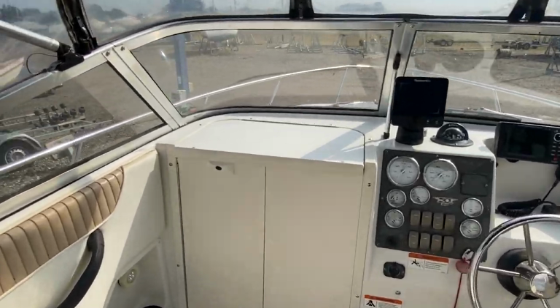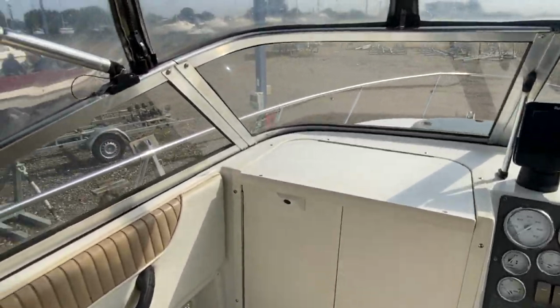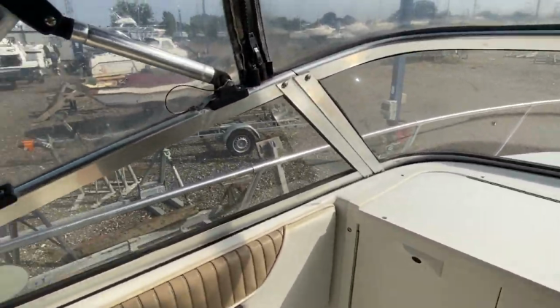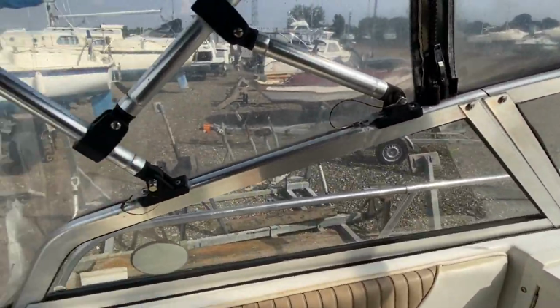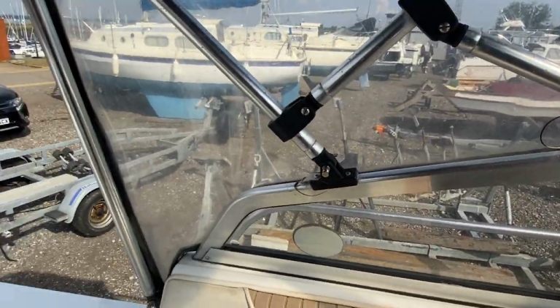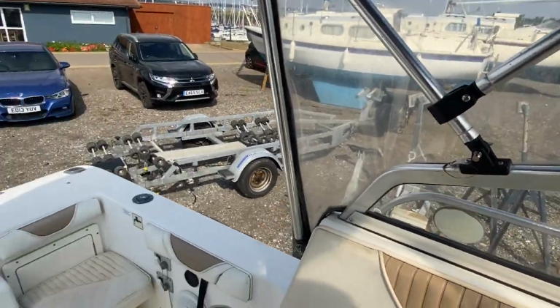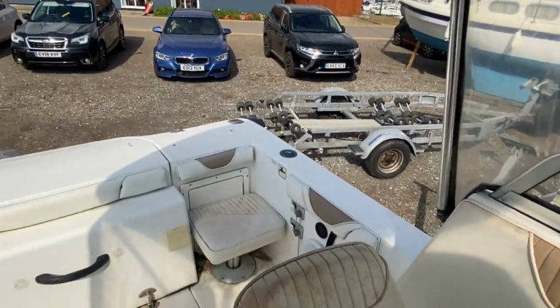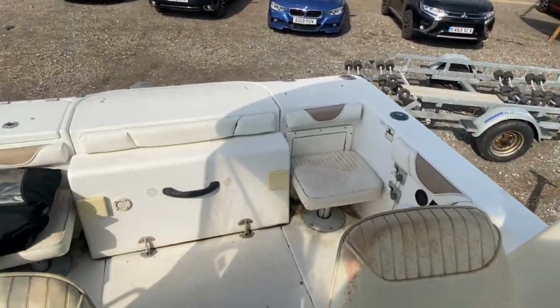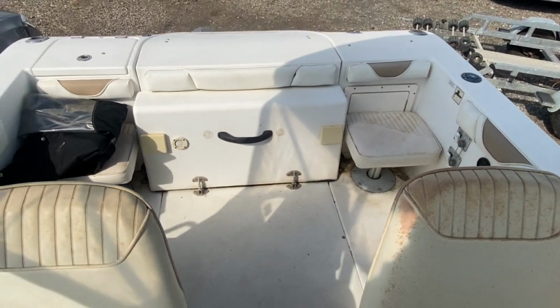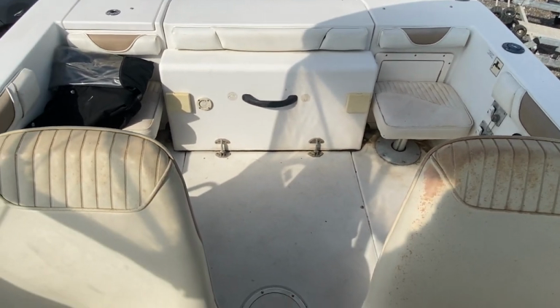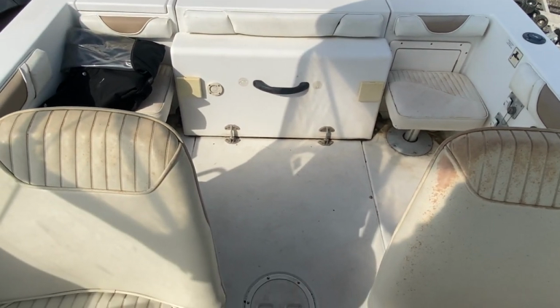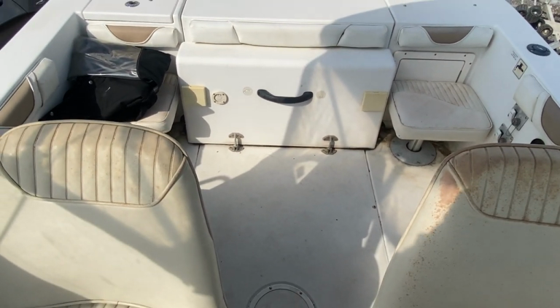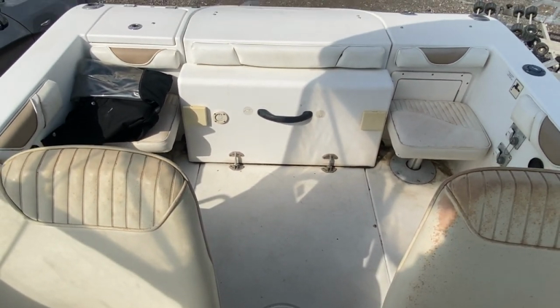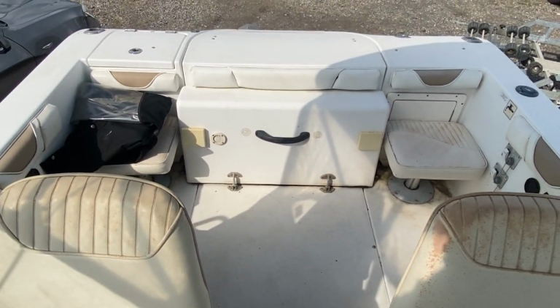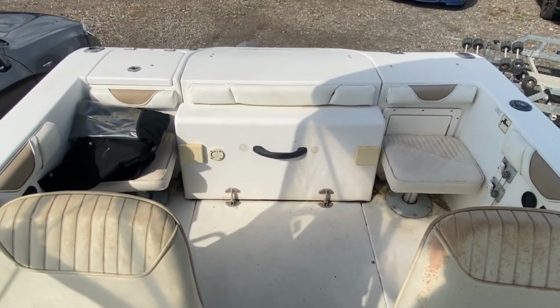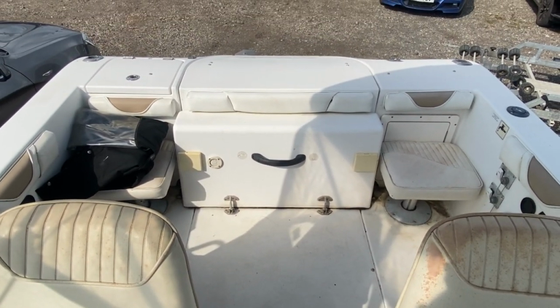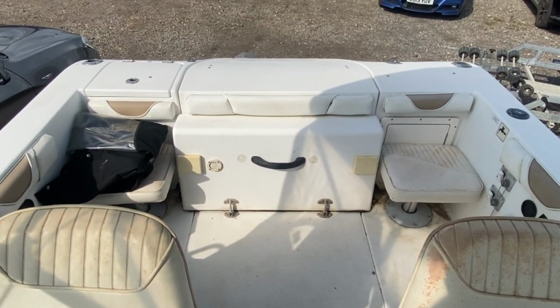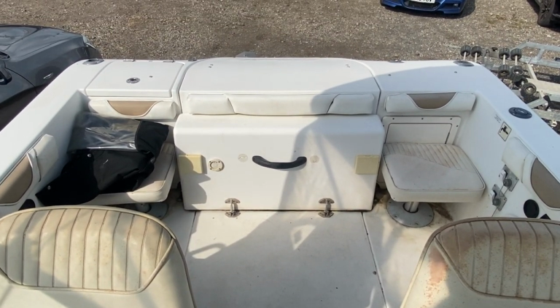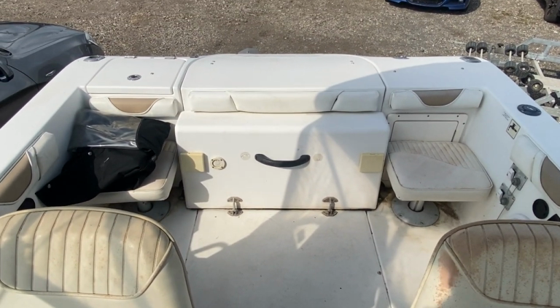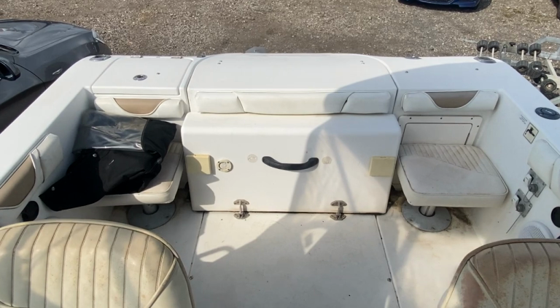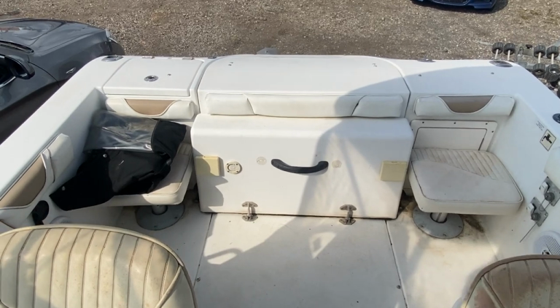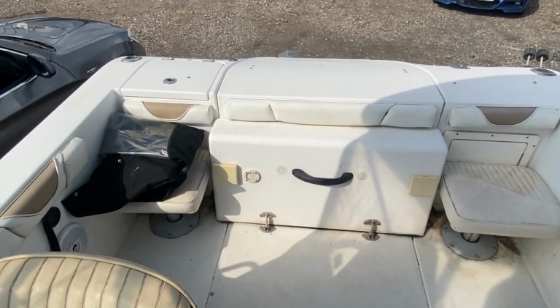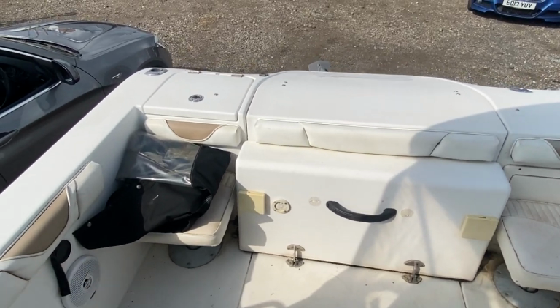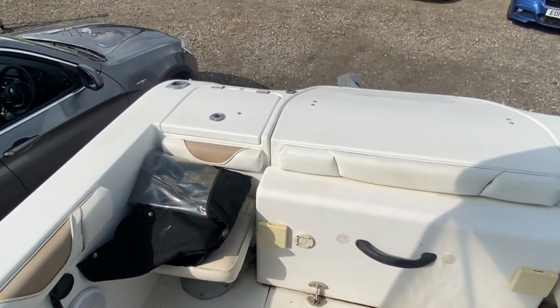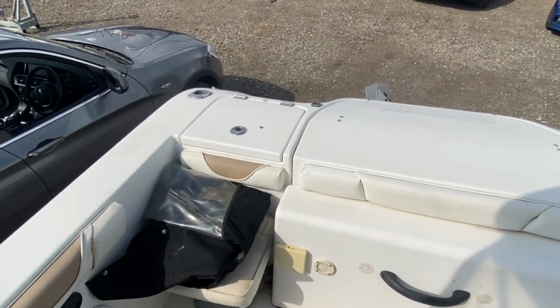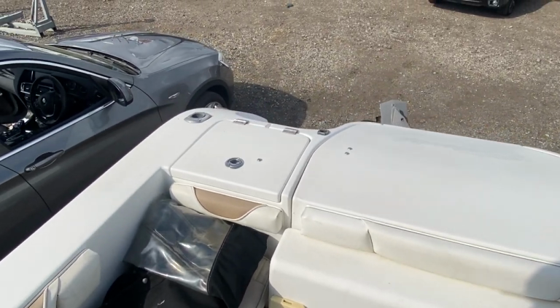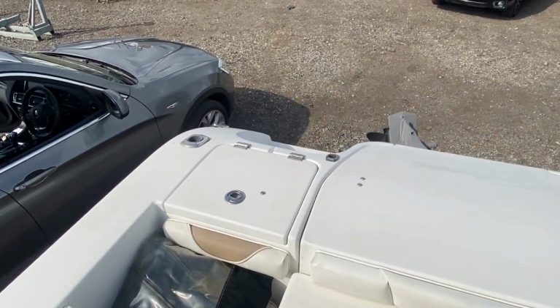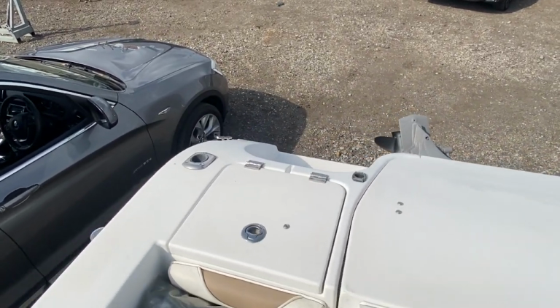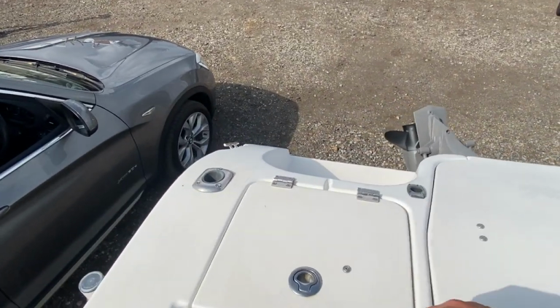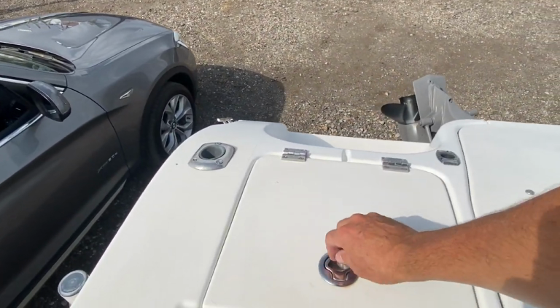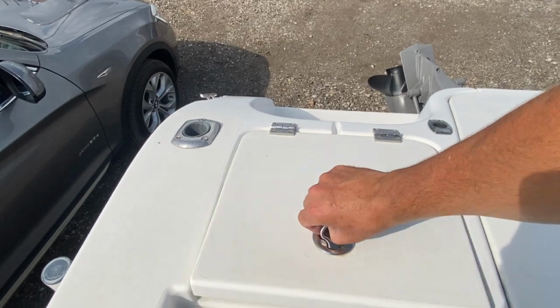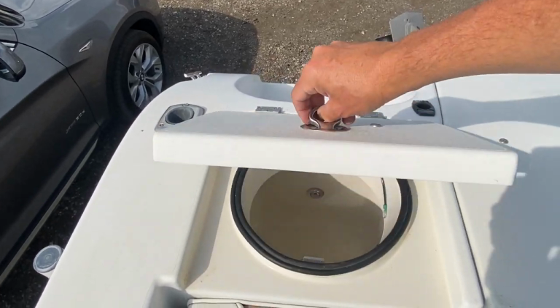Moving forward to give you the aft facing view — you can see here there's plenty of space for a couple of people to go fishing. There is a livewell live fishing bait box at the back.